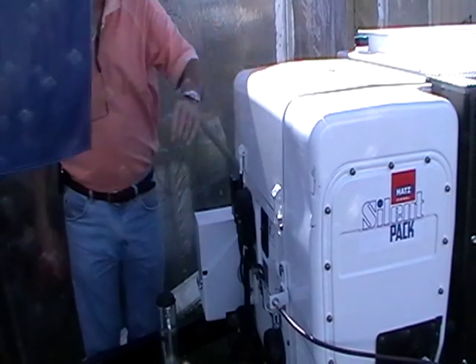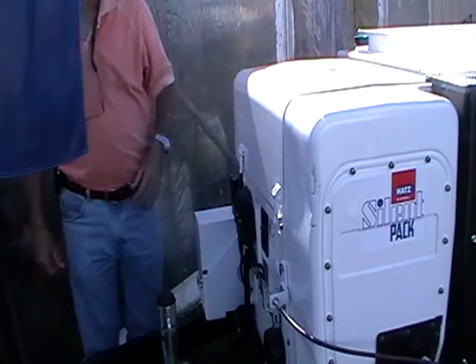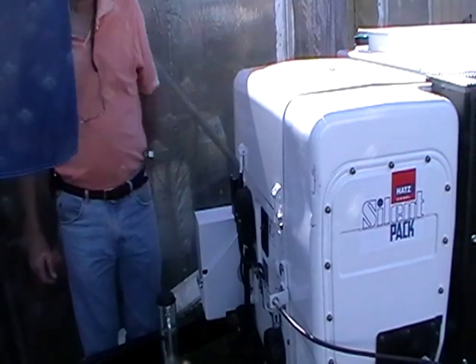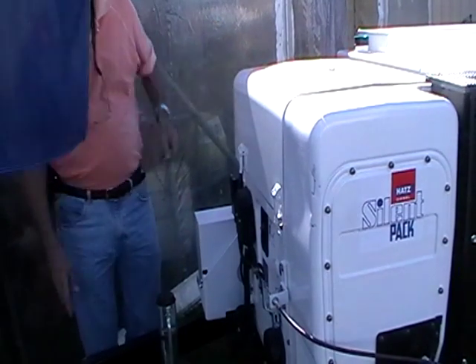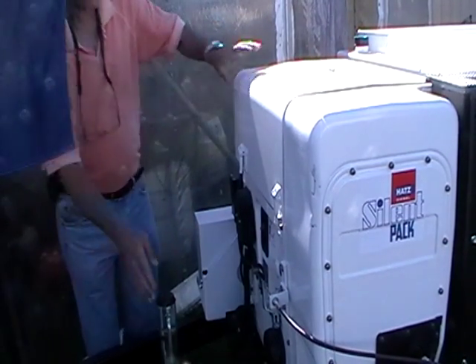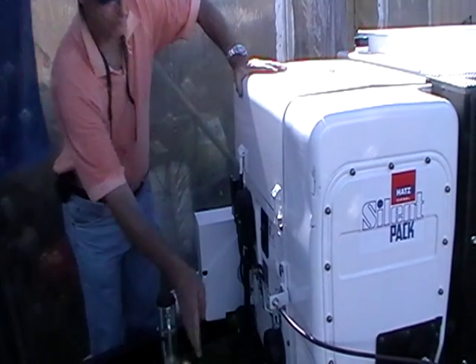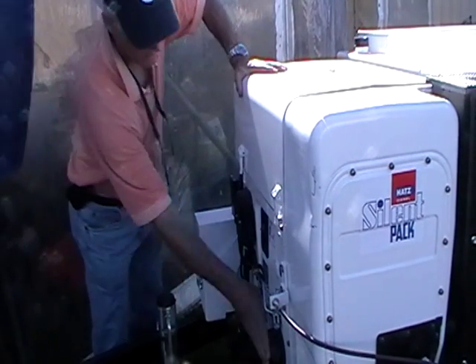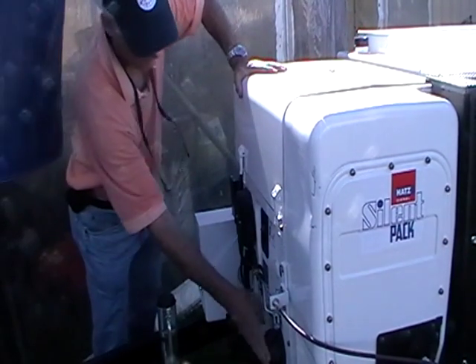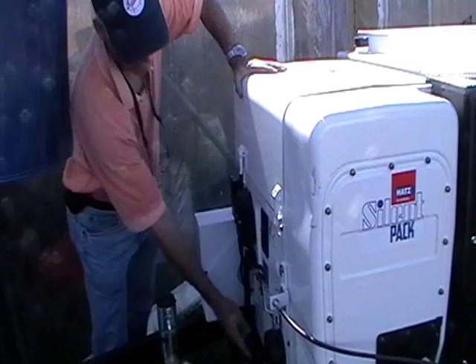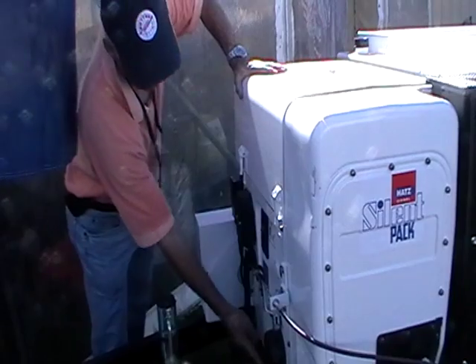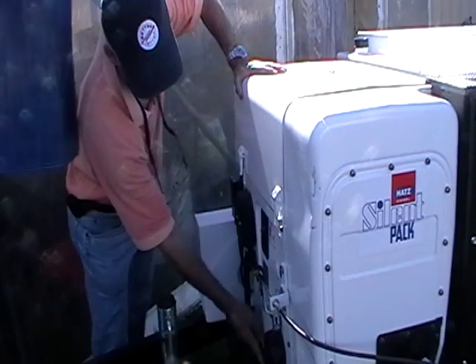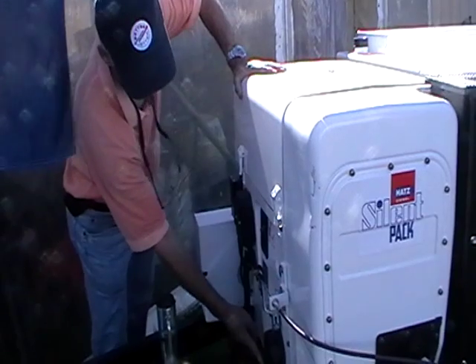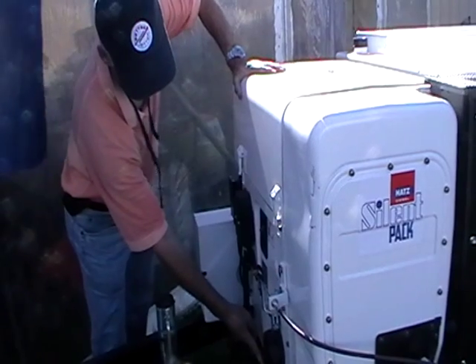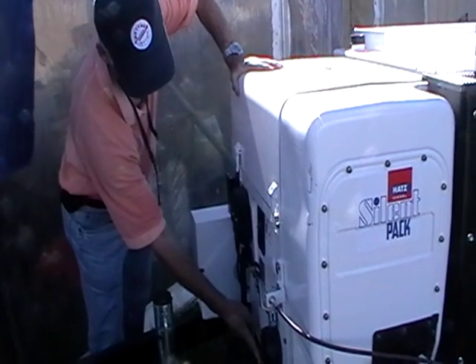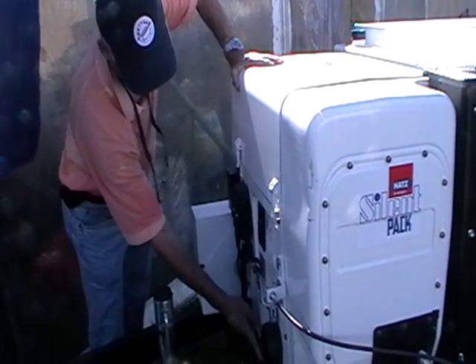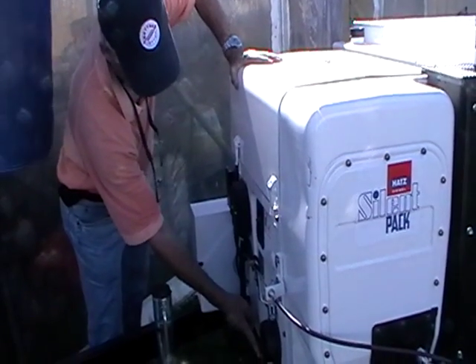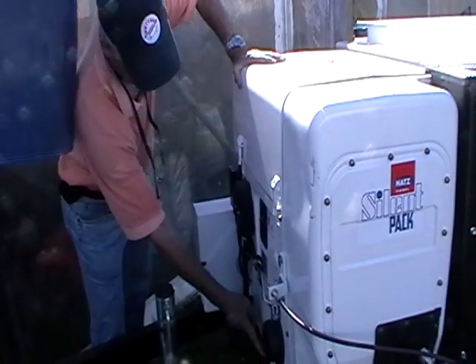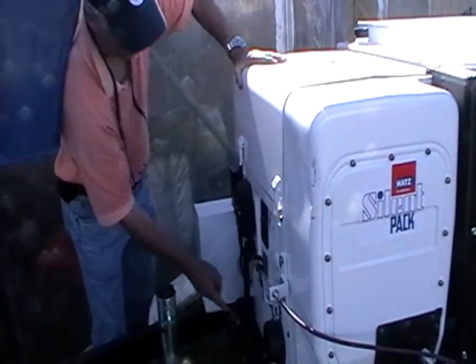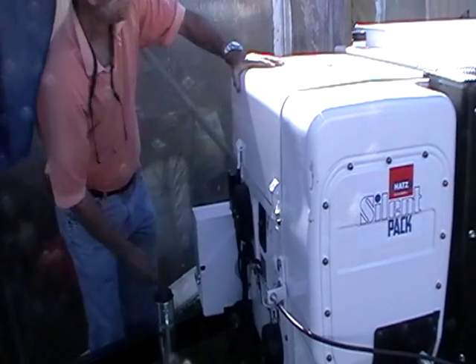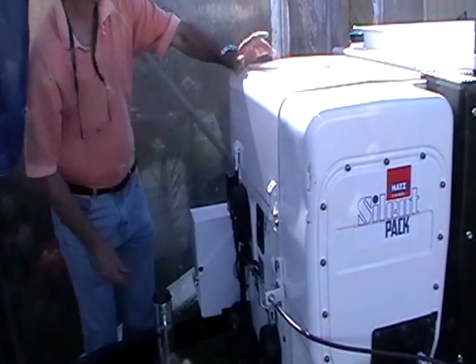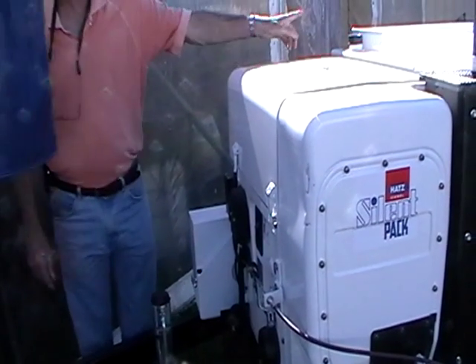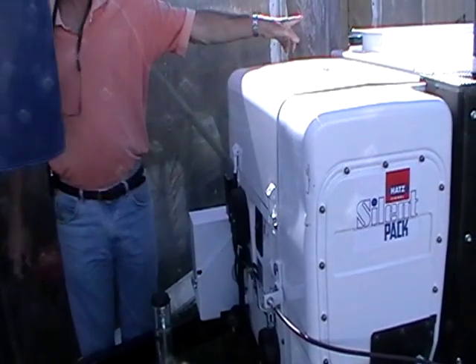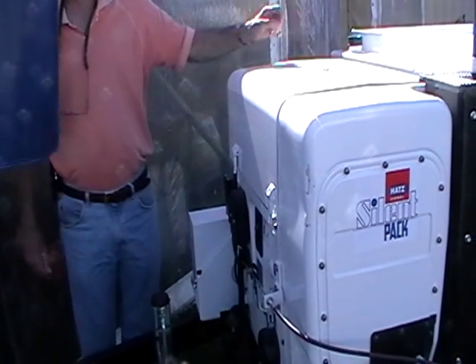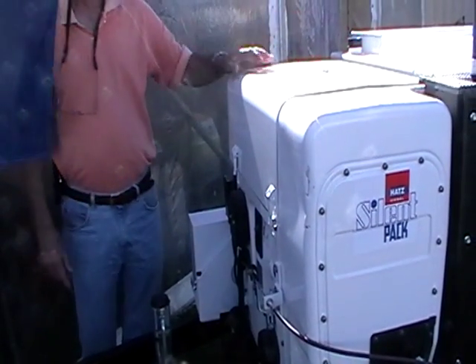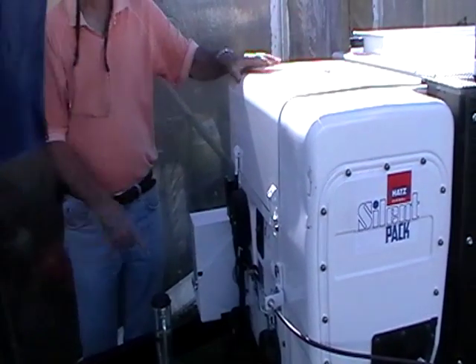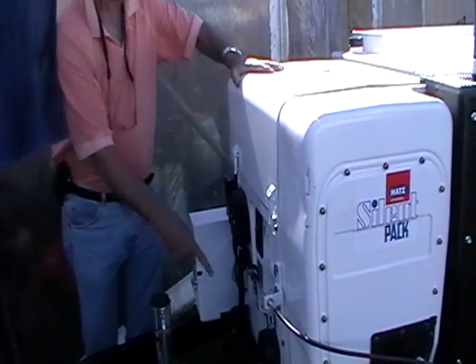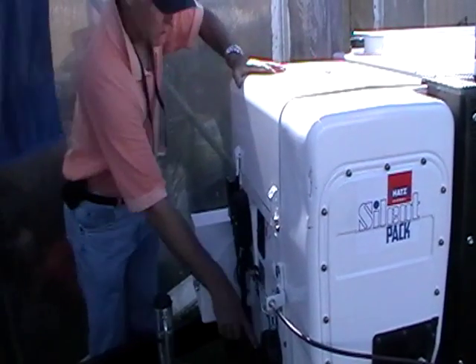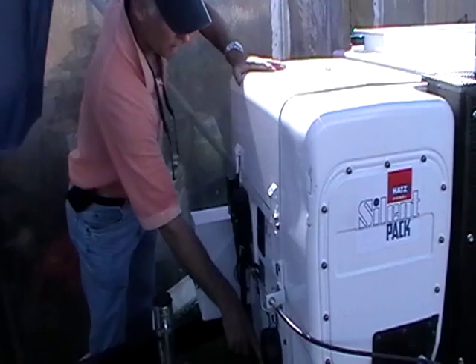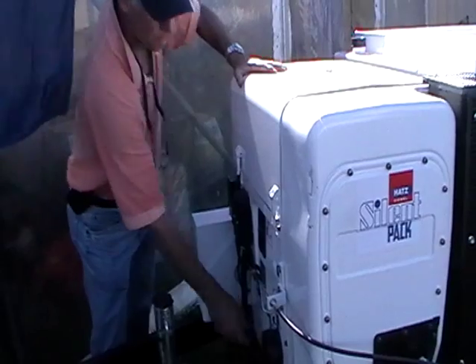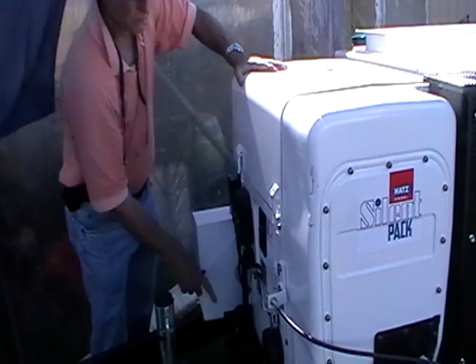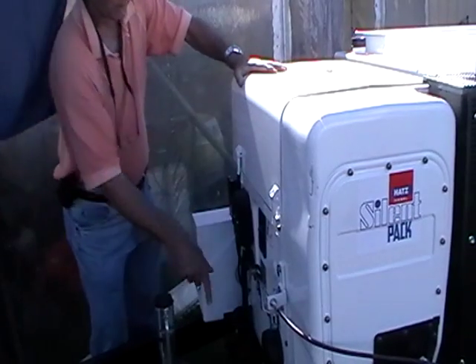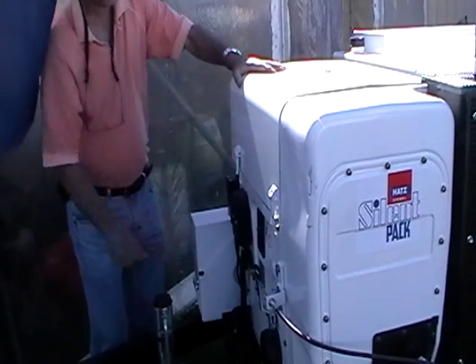You've got your filter here, your oil drain here, and there's a tube in your toolbox that you attach here to drain the oil.